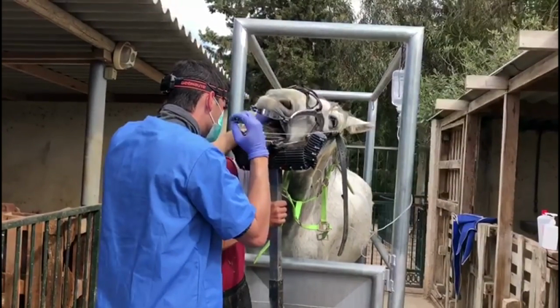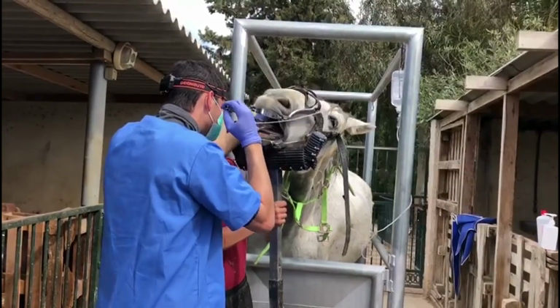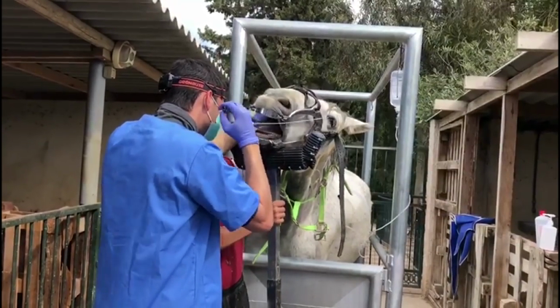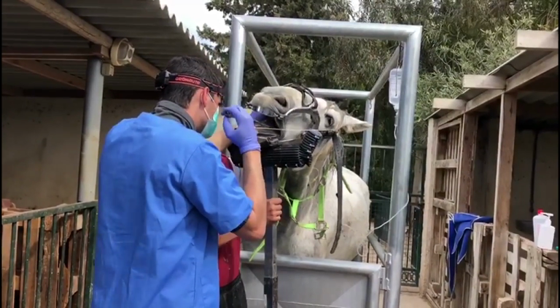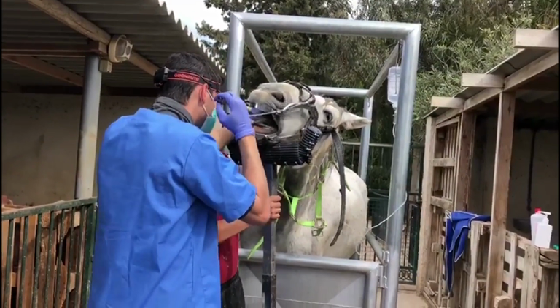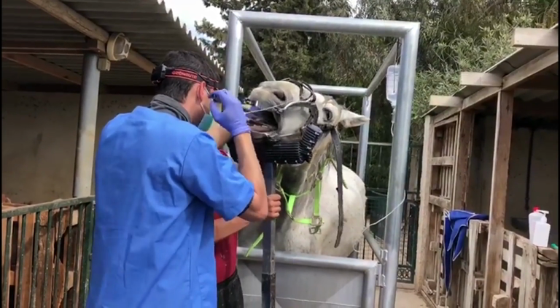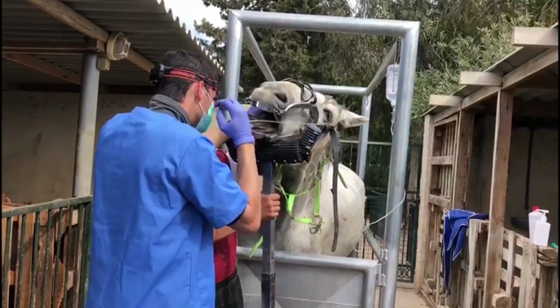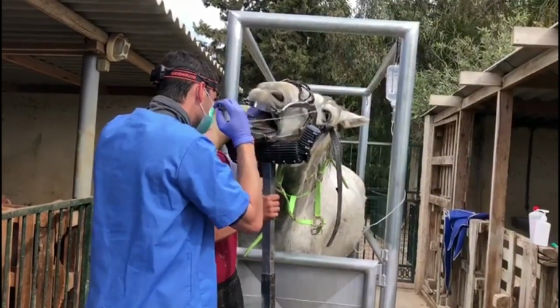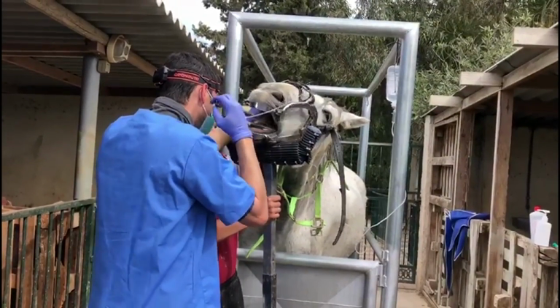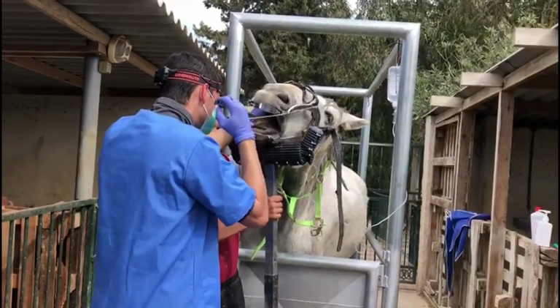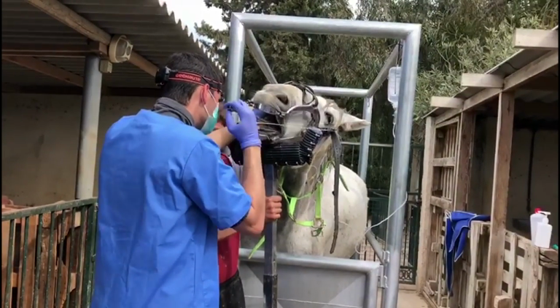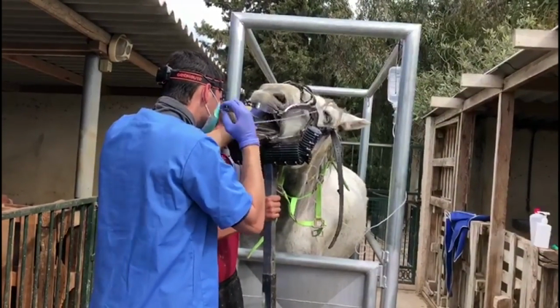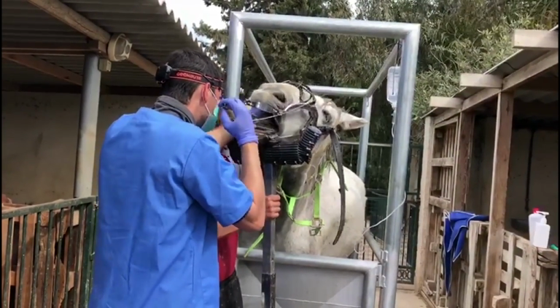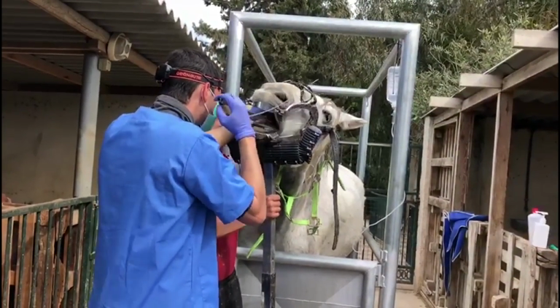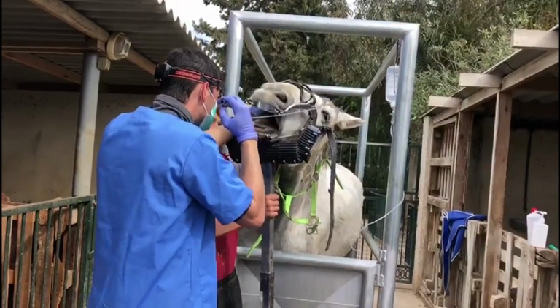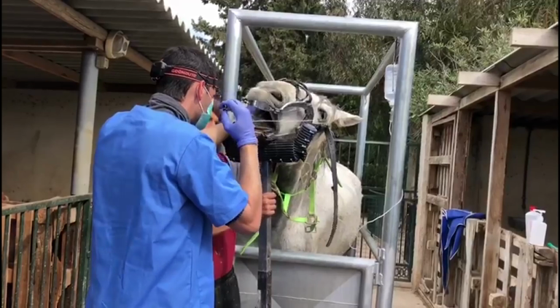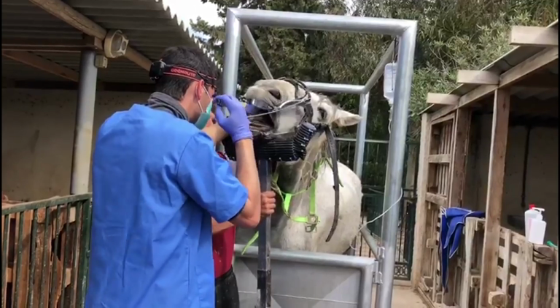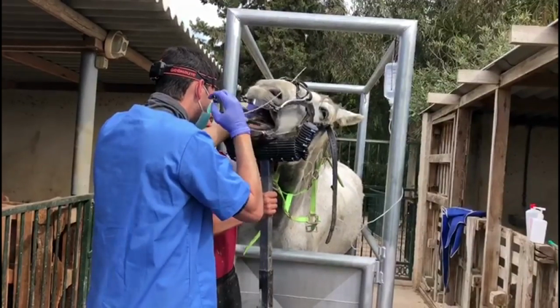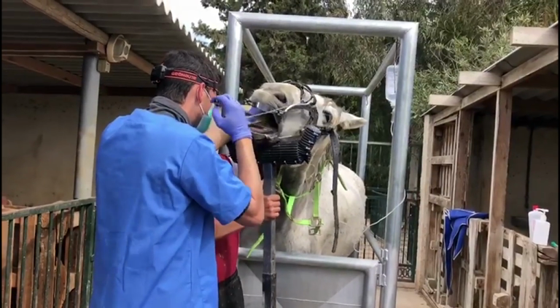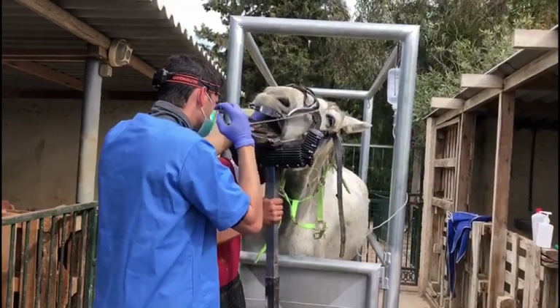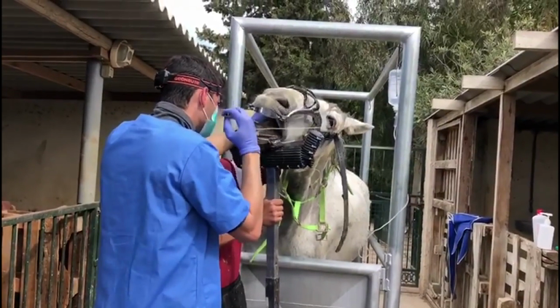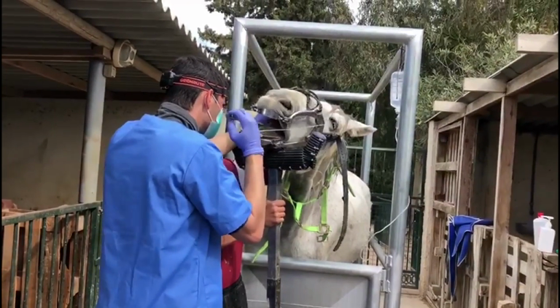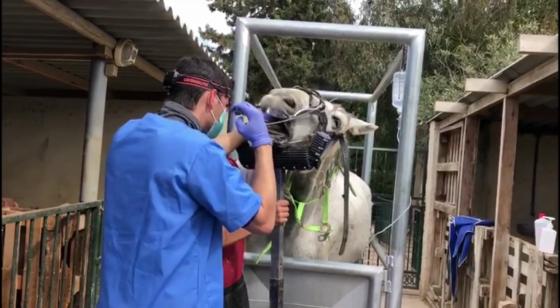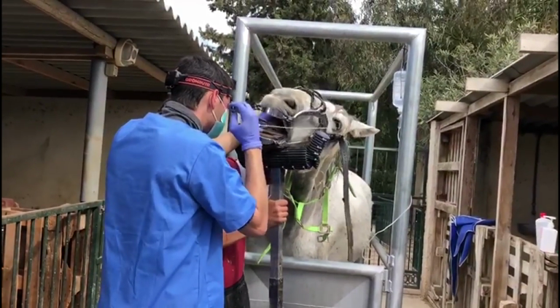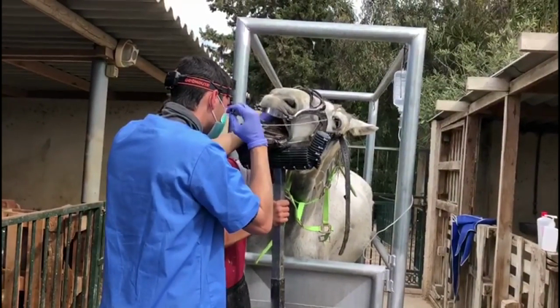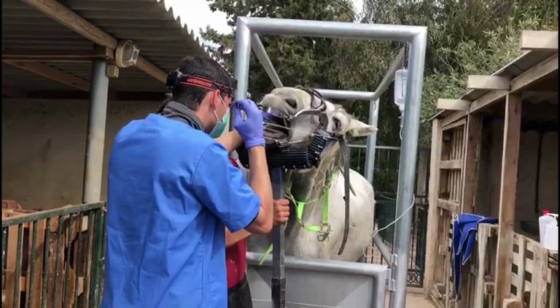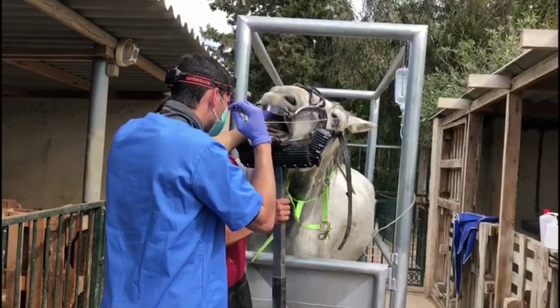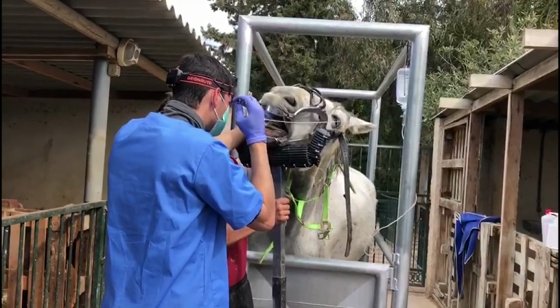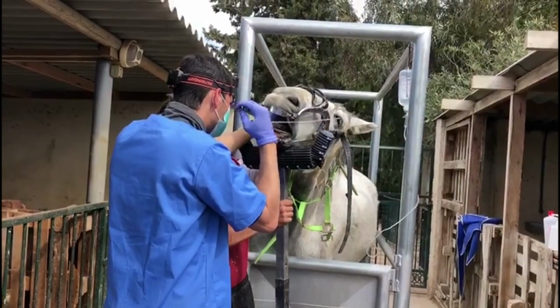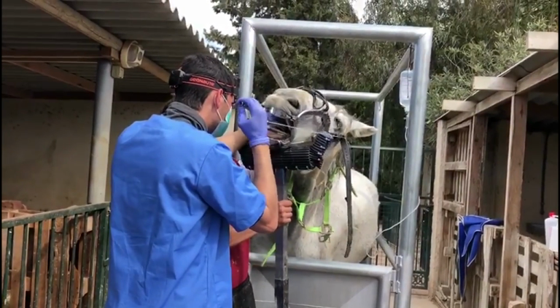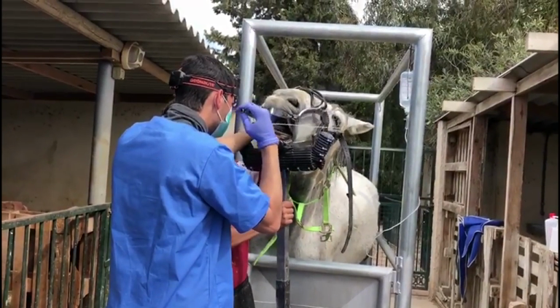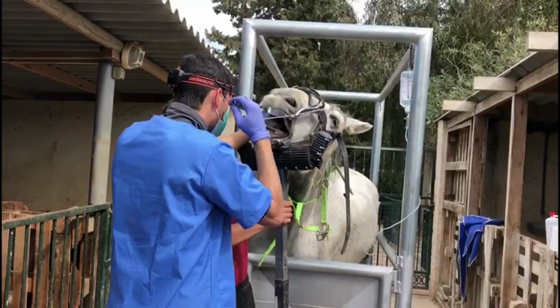That's been 100% successful and Jet's fully recovered from that side of his mouth. This is why today he's now having the other side done.